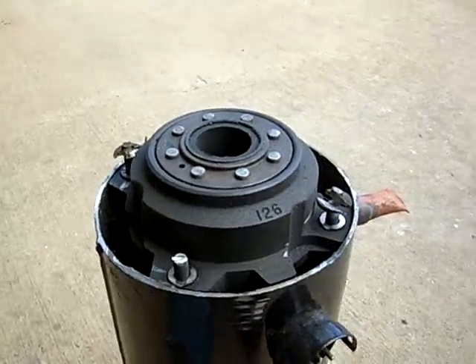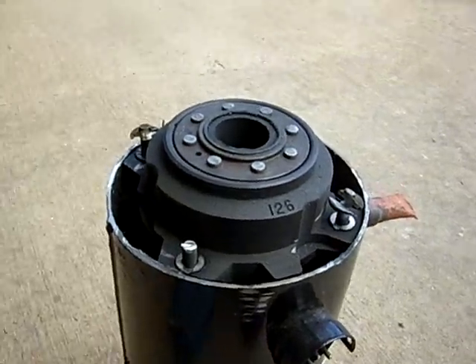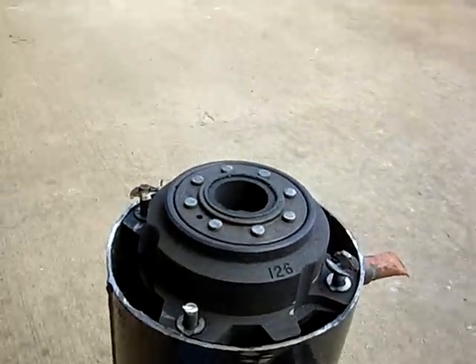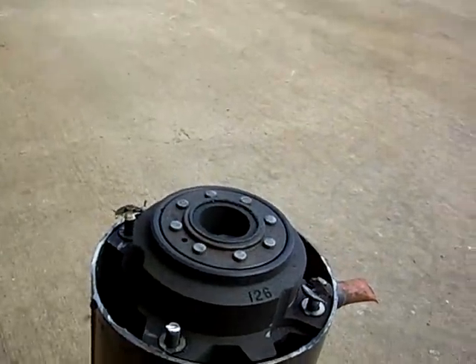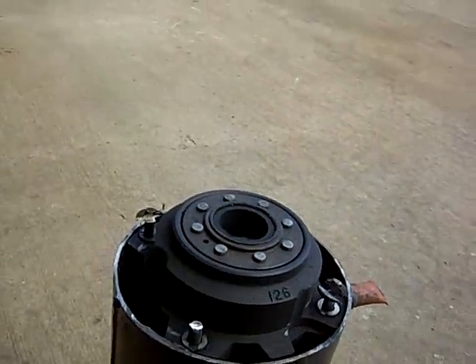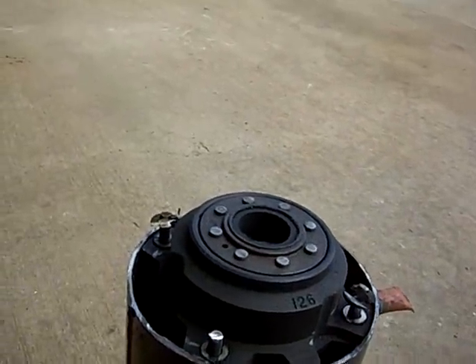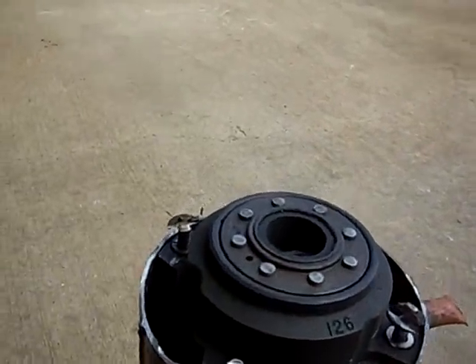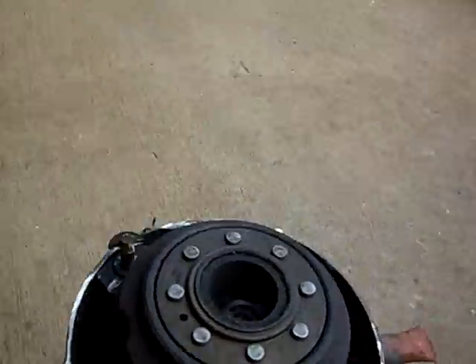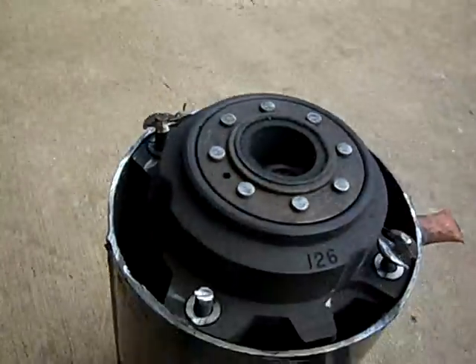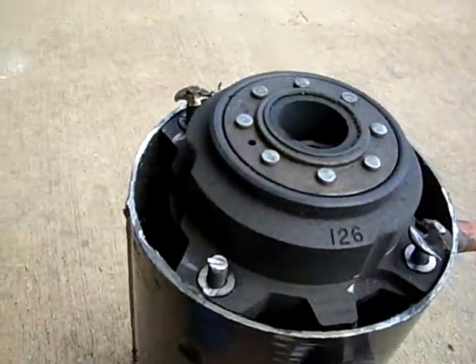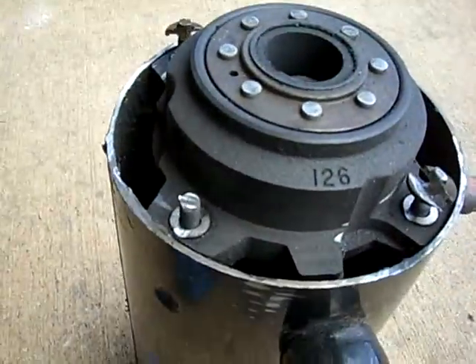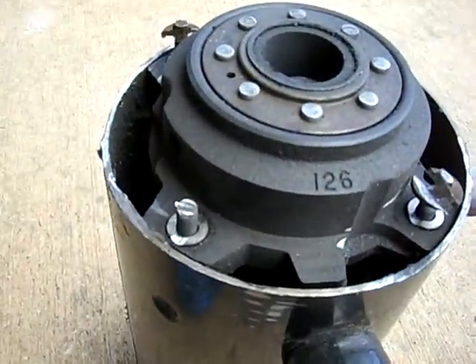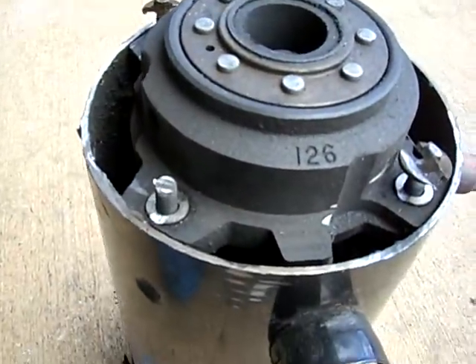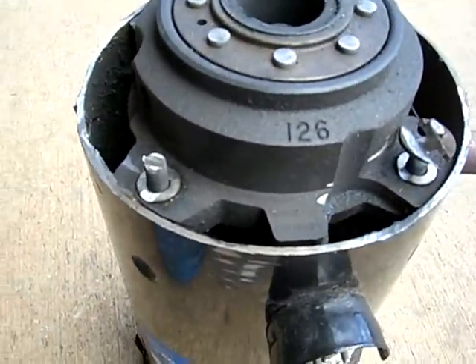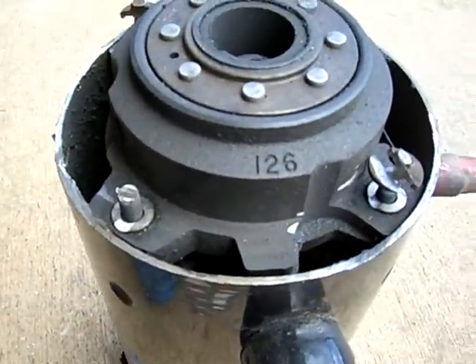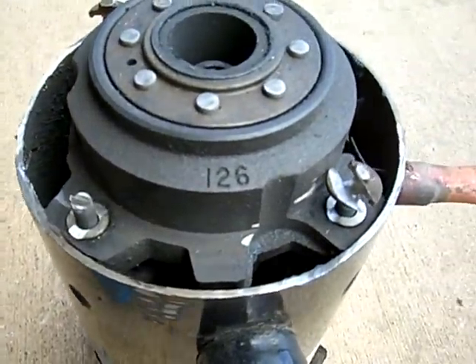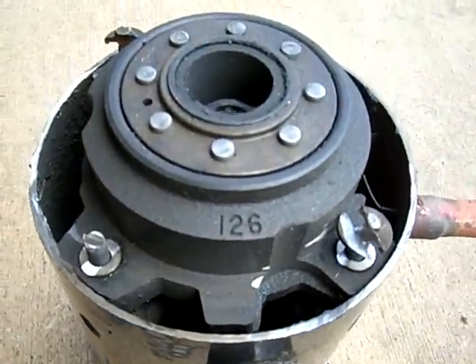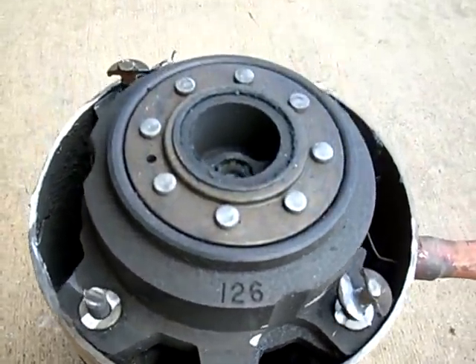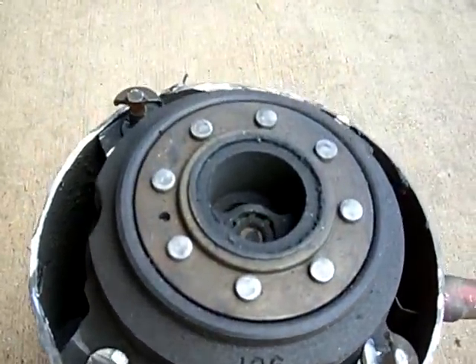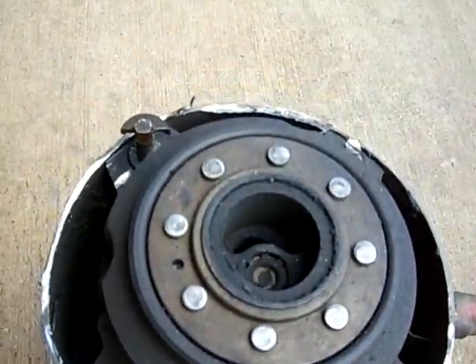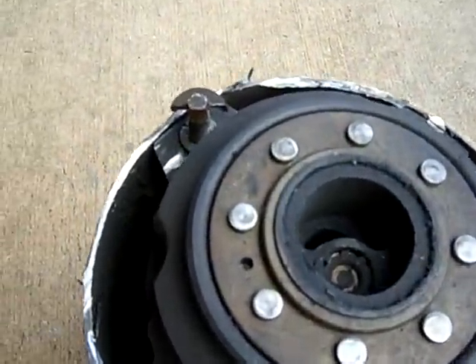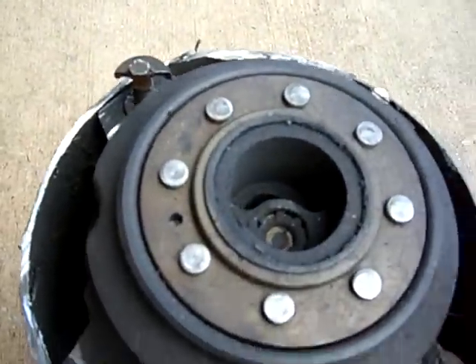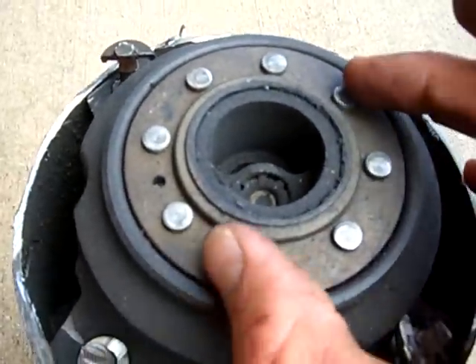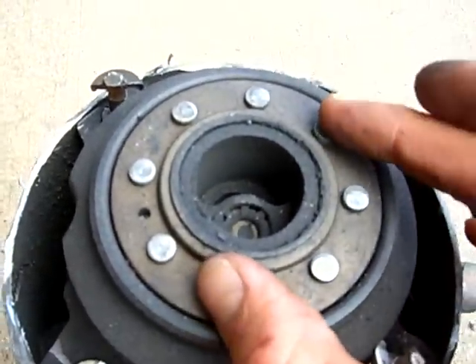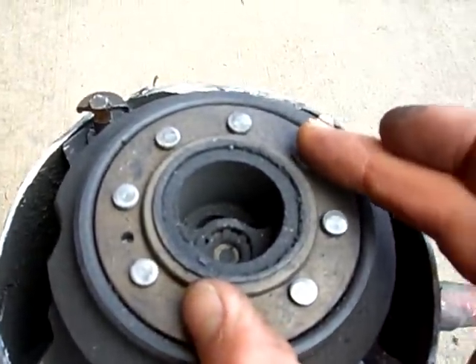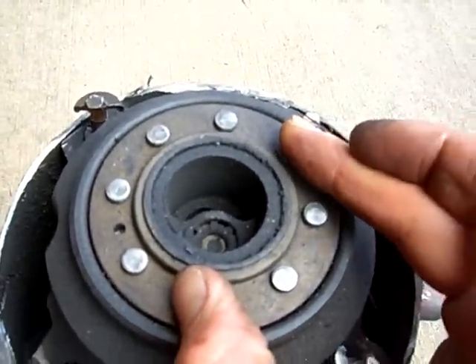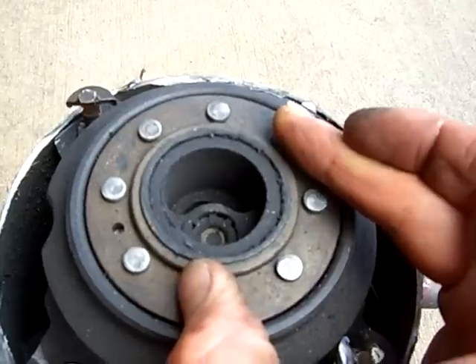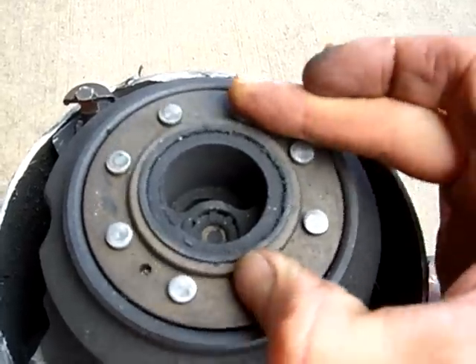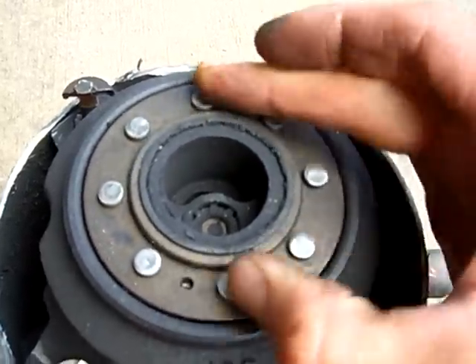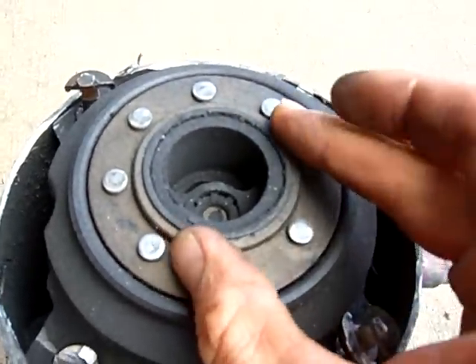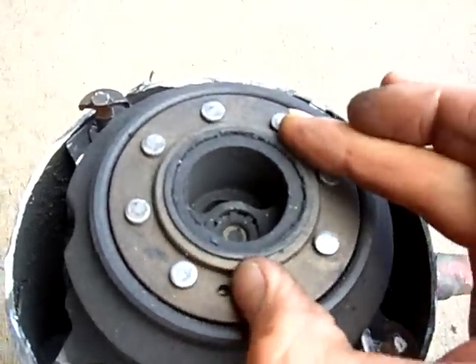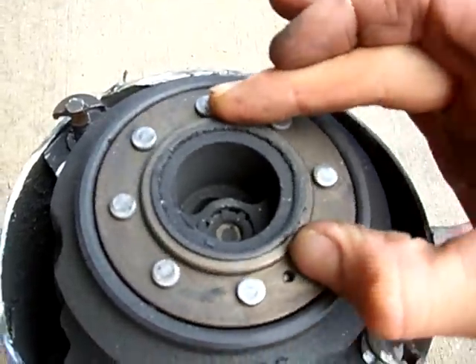Alright, so this is the second video — we've got the scroll compressor. This is the insides of one that I failed to show in the first video. I guess this thing spins.